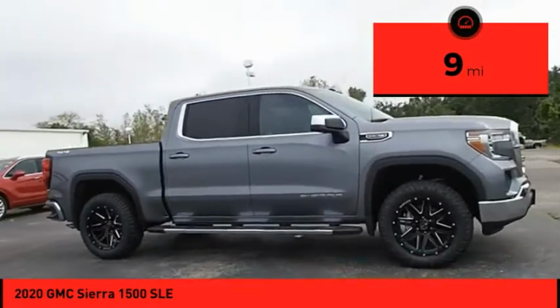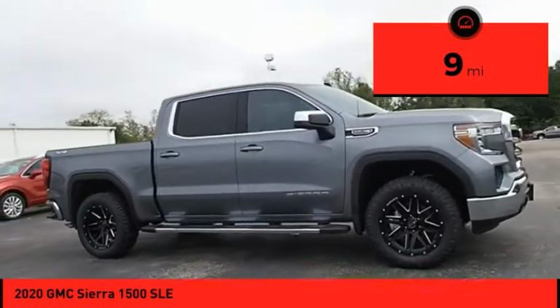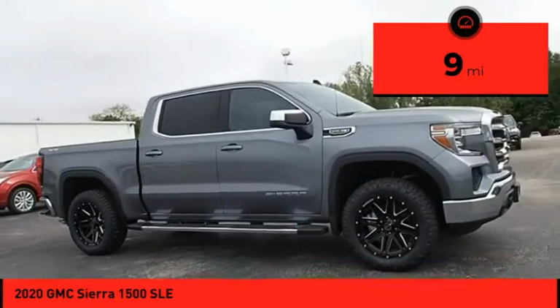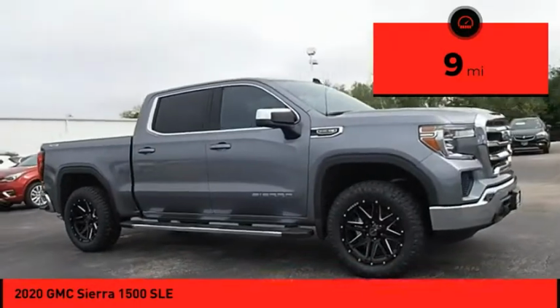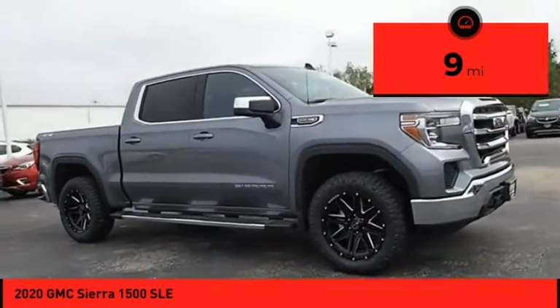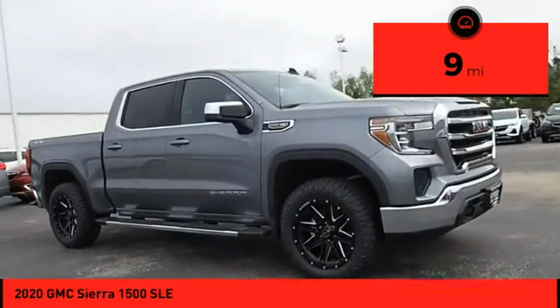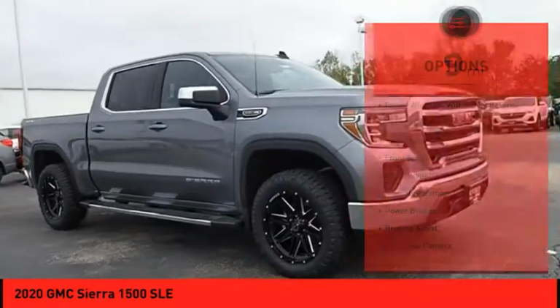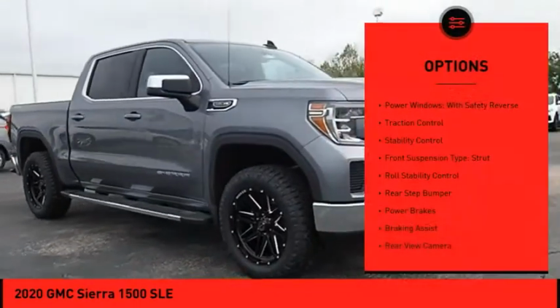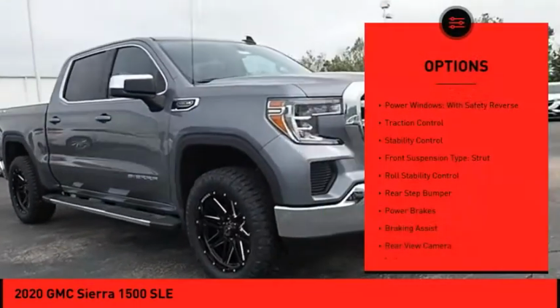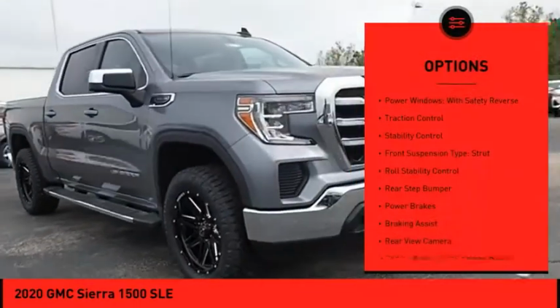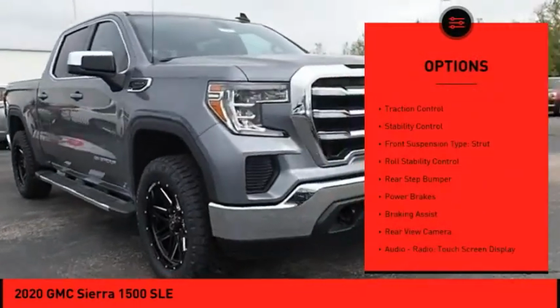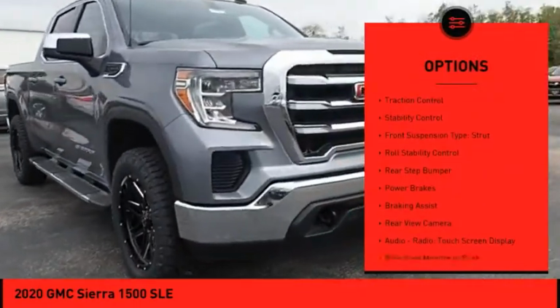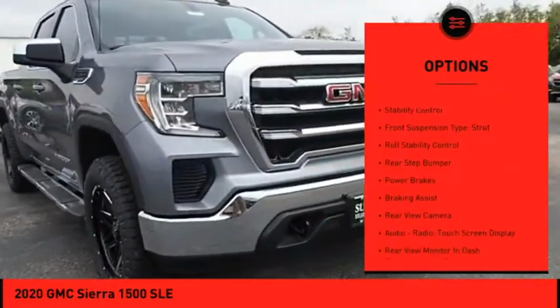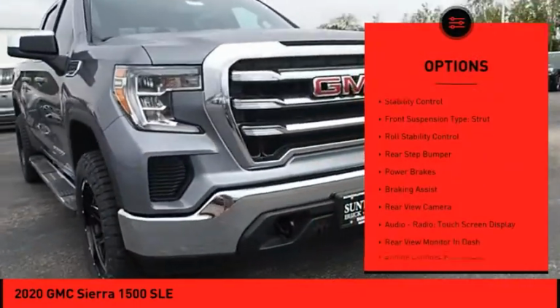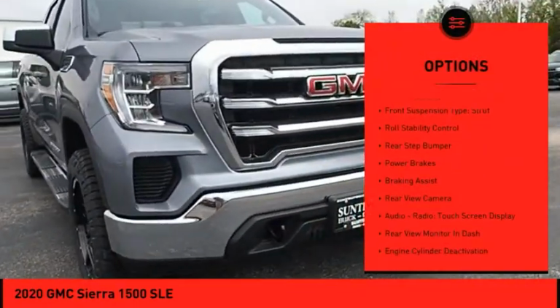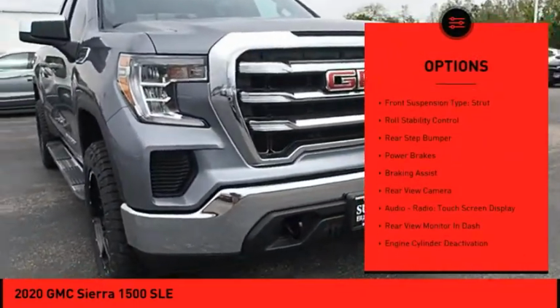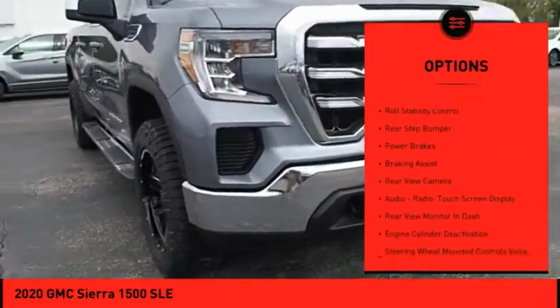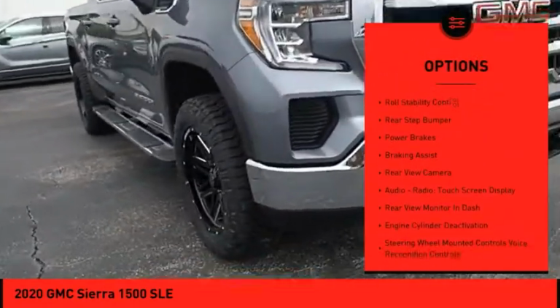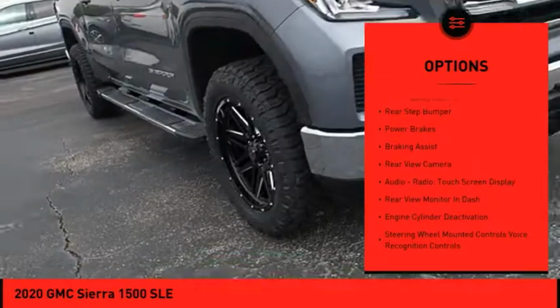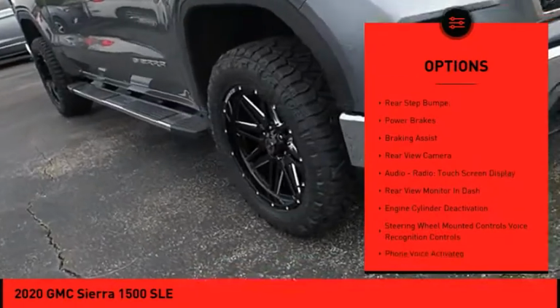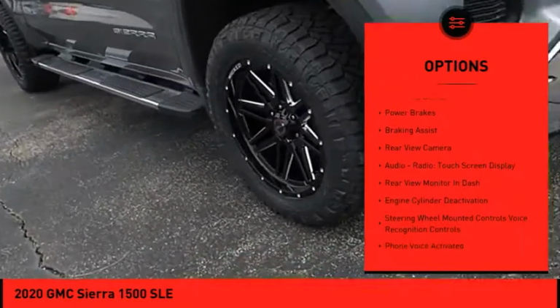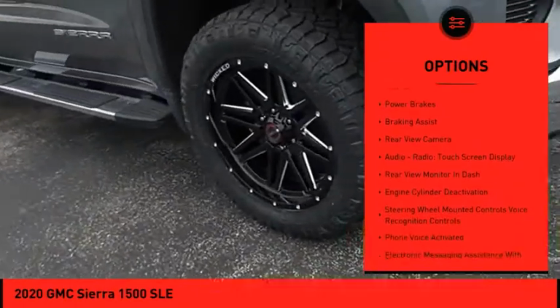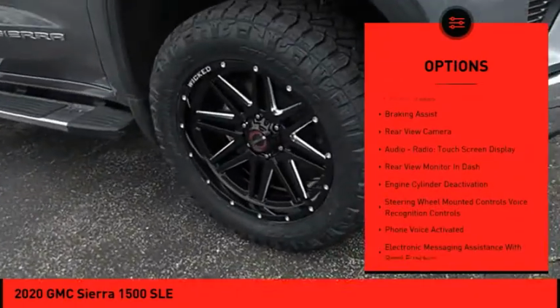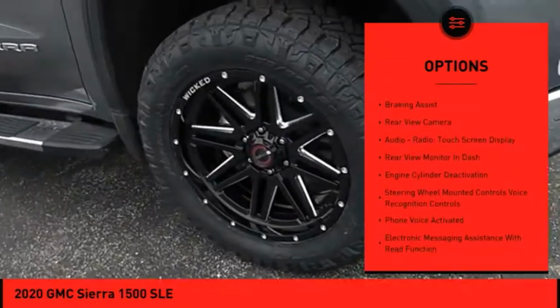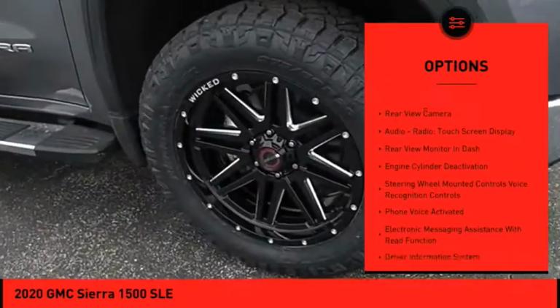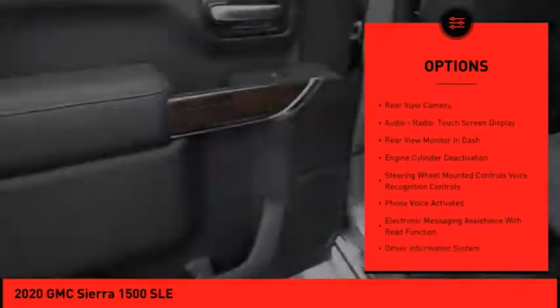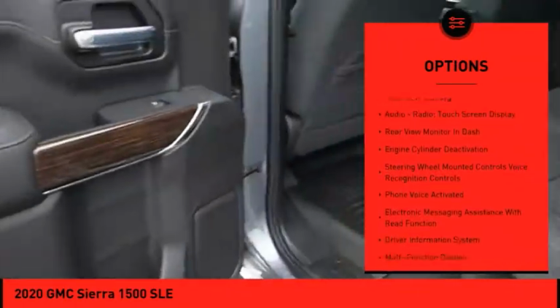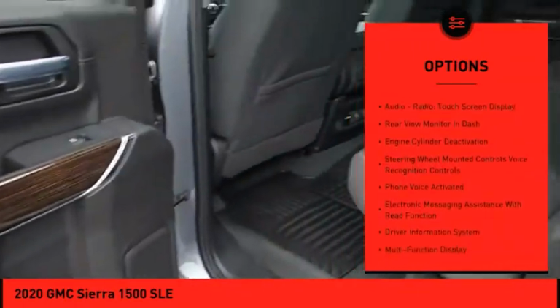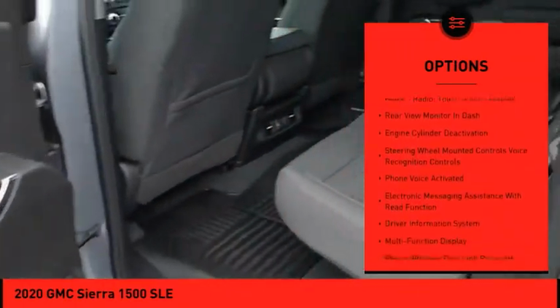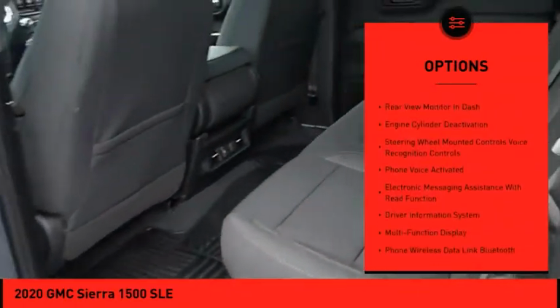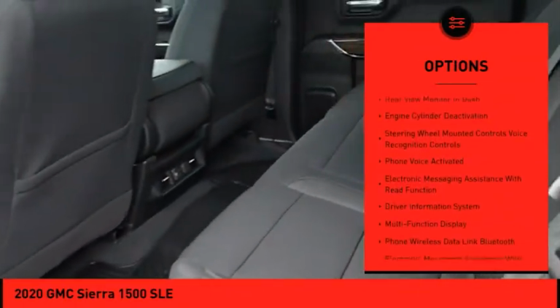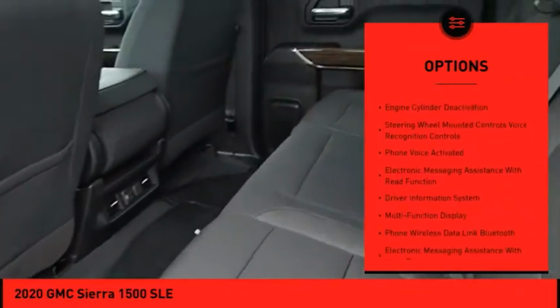Here are some of this vehicle's great options: power windows with safety reverse, traction control, stability control, front suspension type strut, and roll stability control.